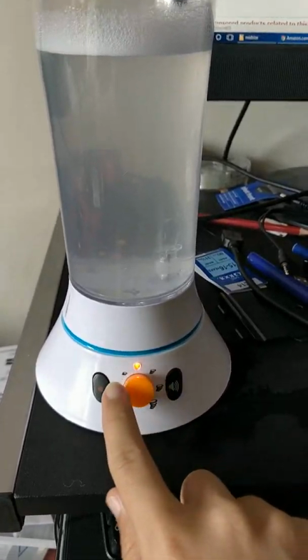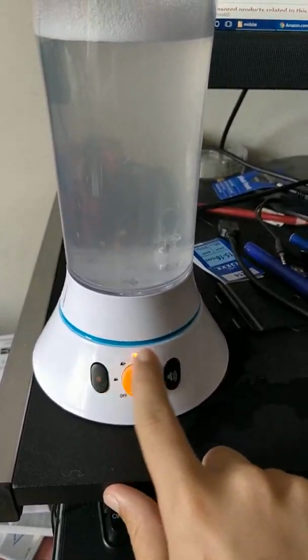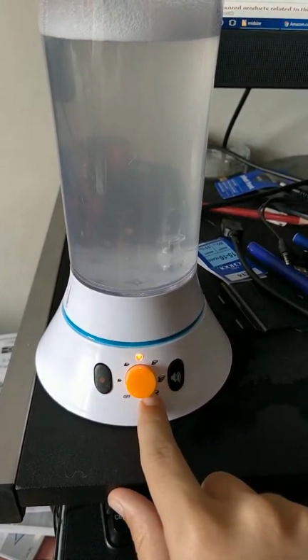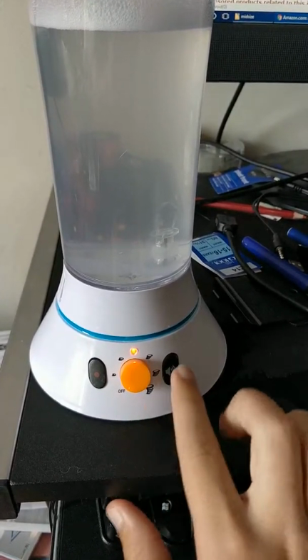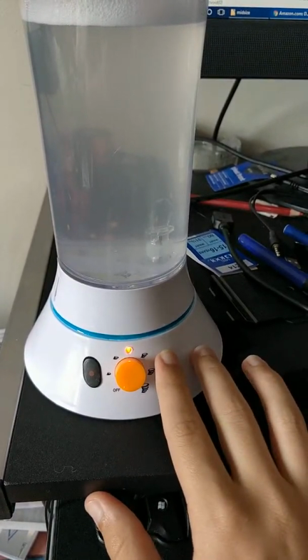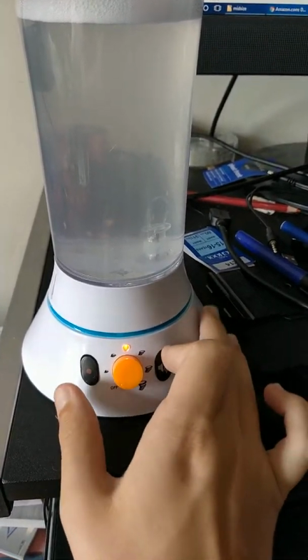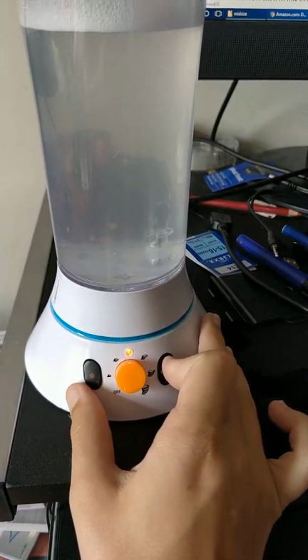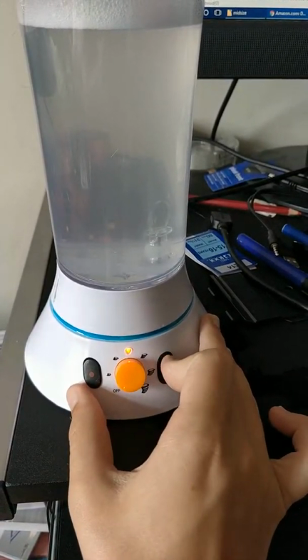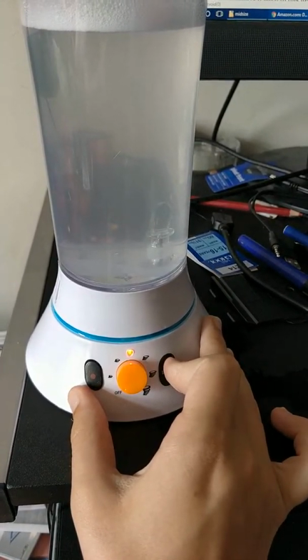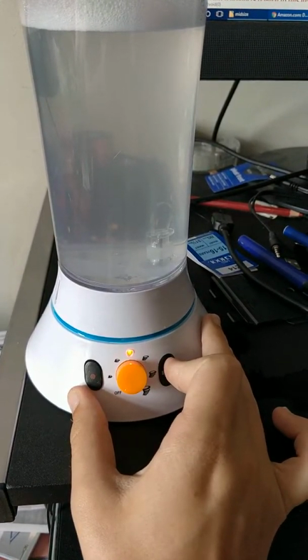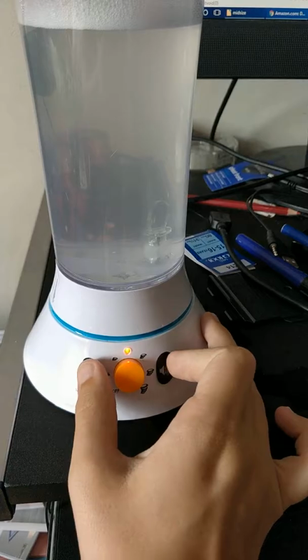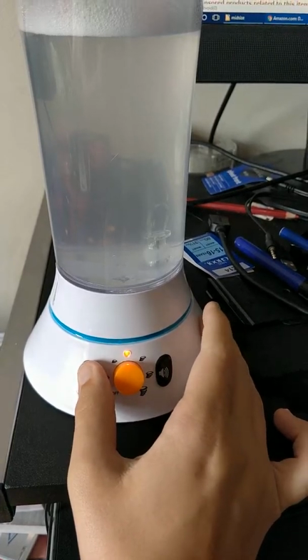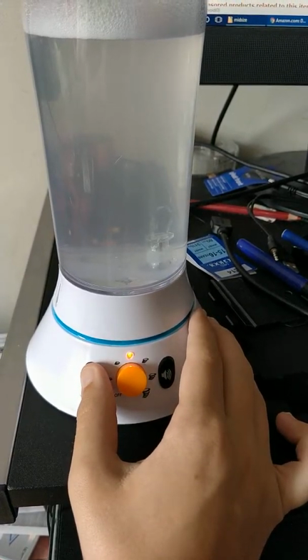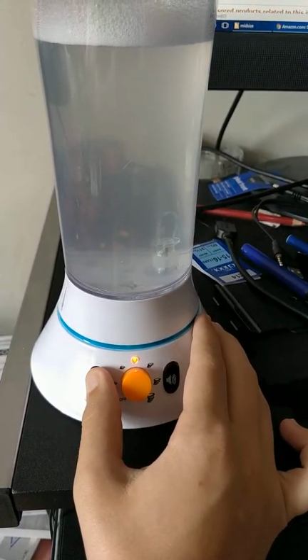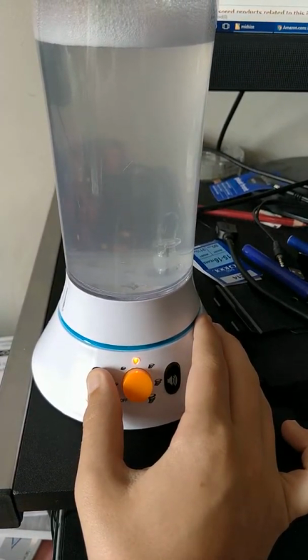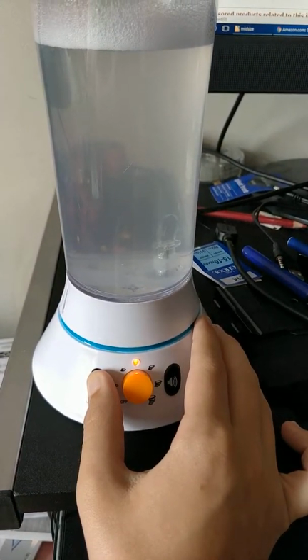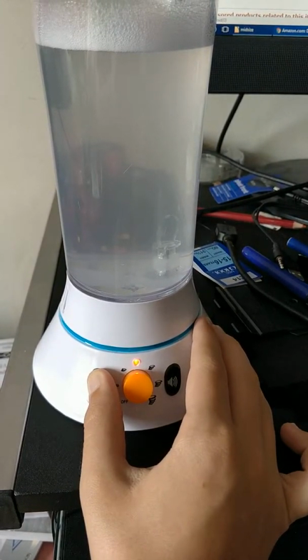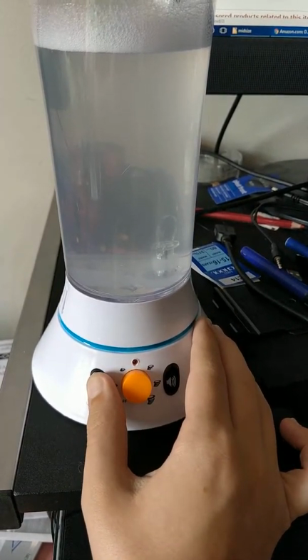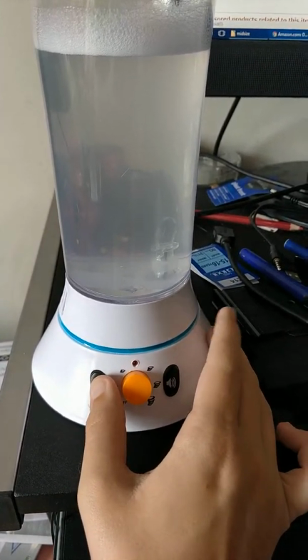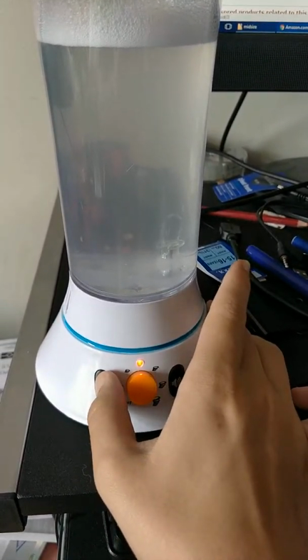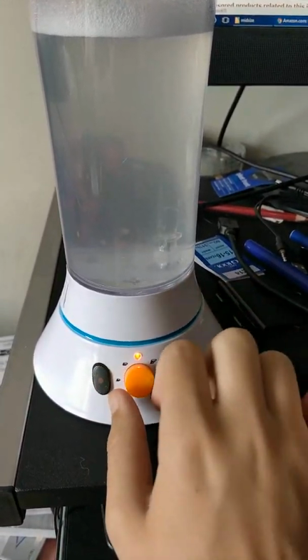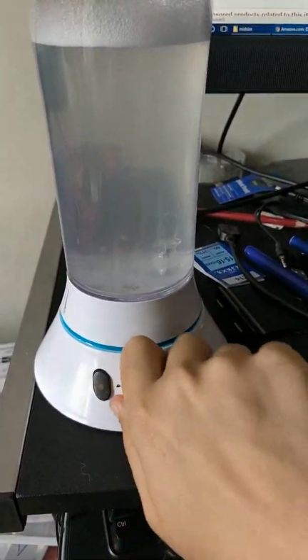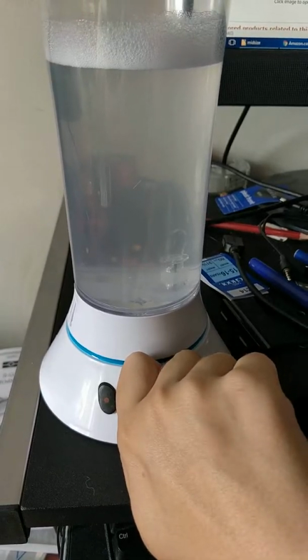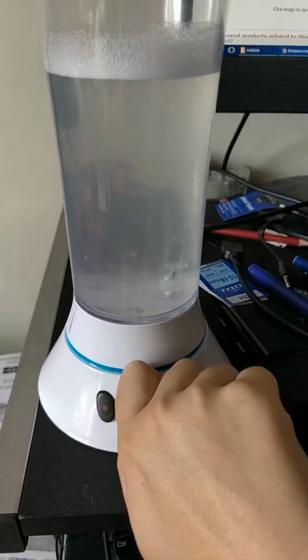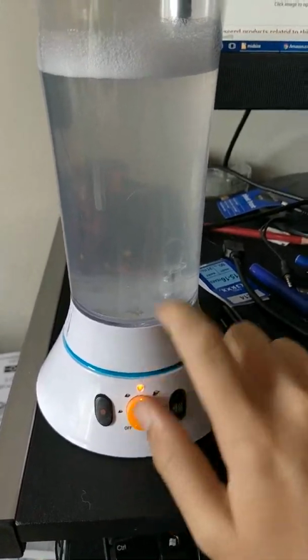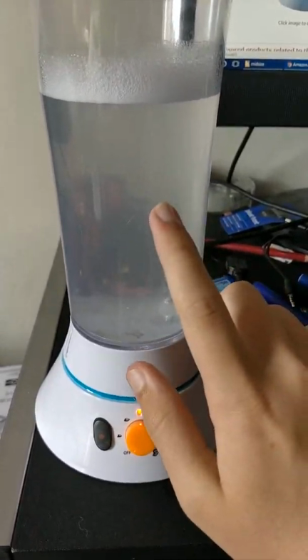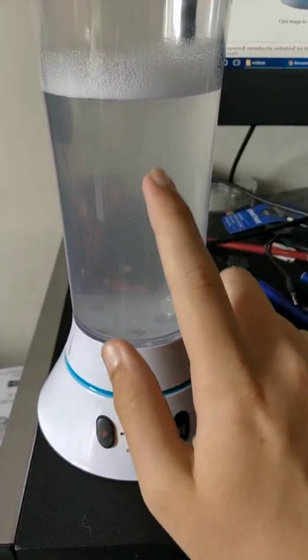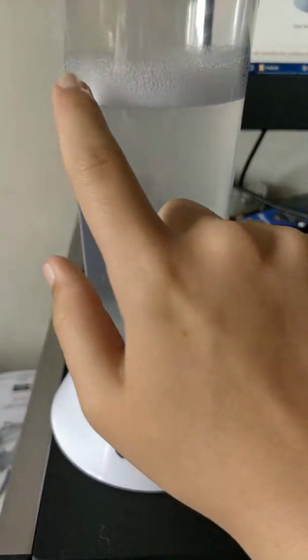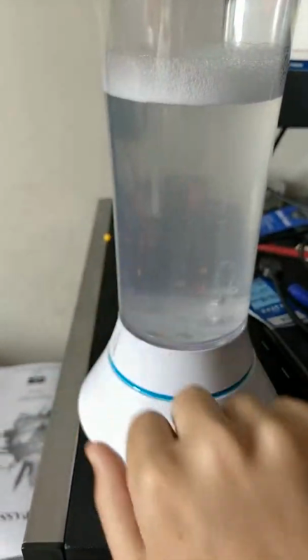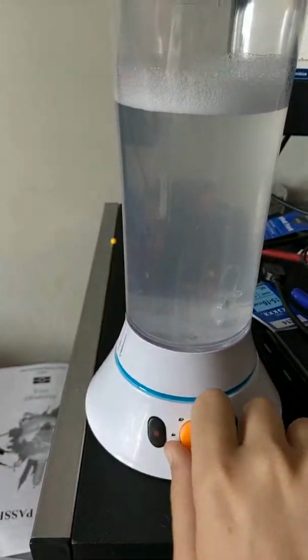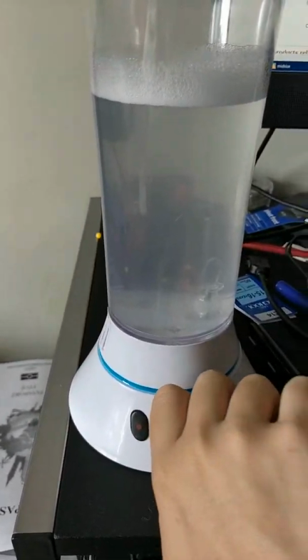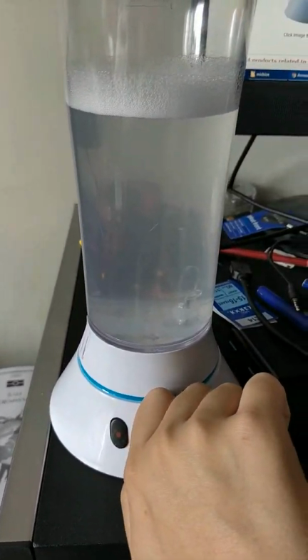There's five speeds on here, there's also a sound function. Very annoying. Speed one — I've got it filled up with soap at the moment and a red cube to just demonstrate.